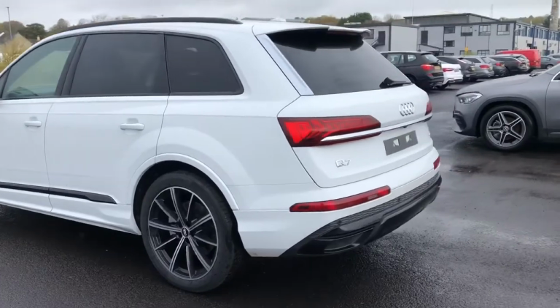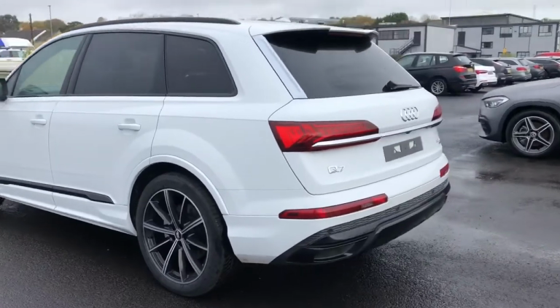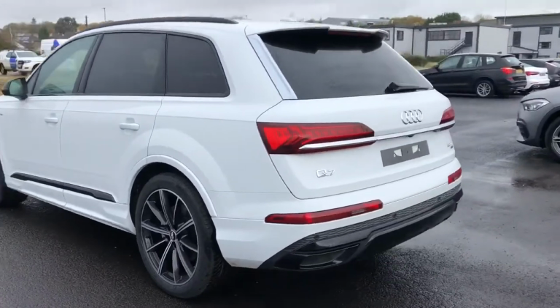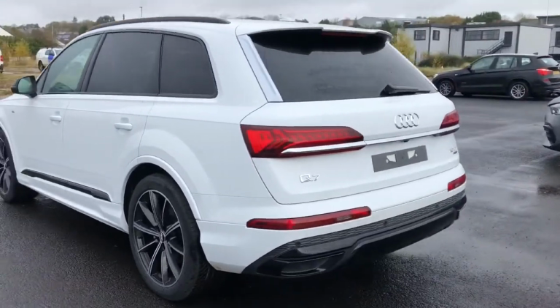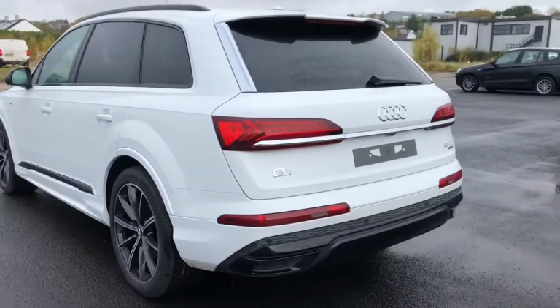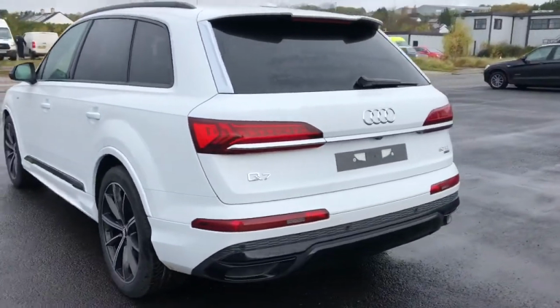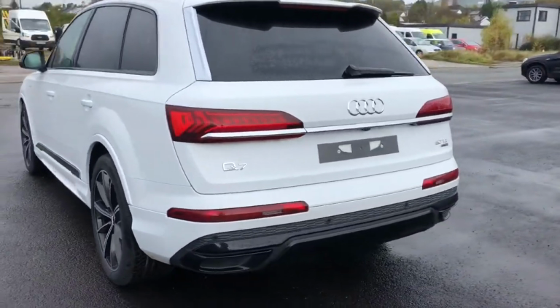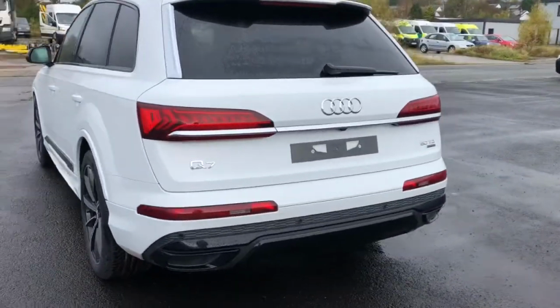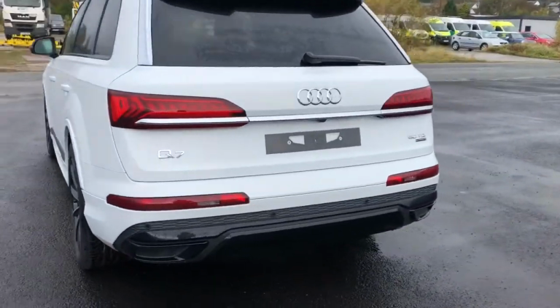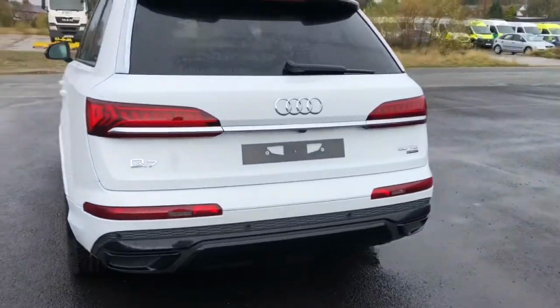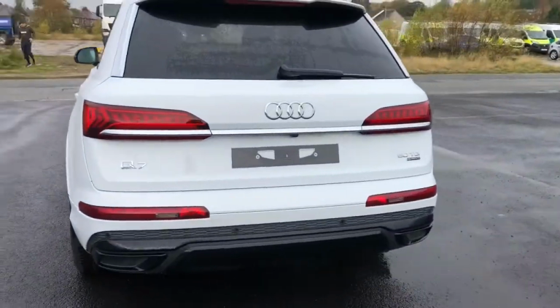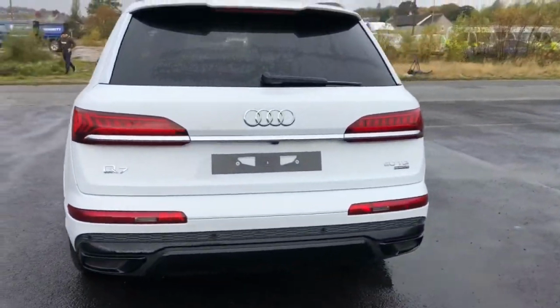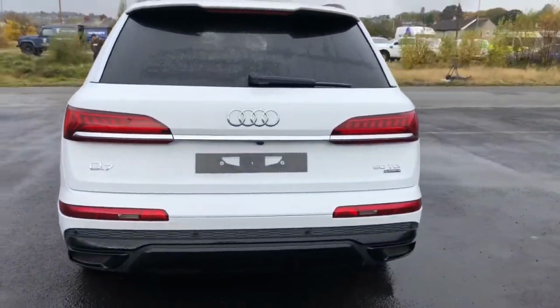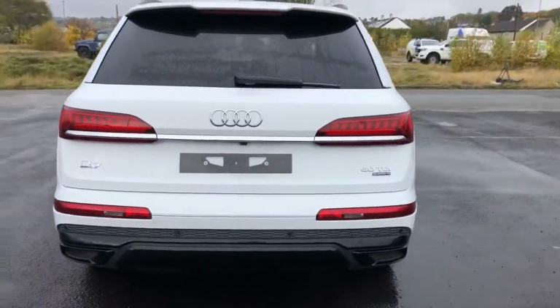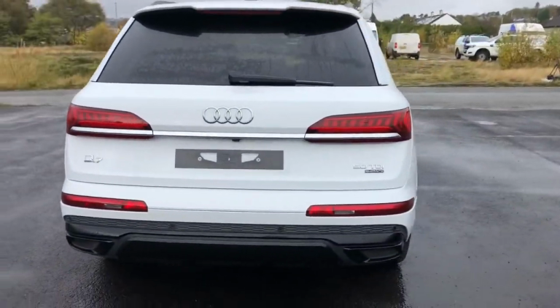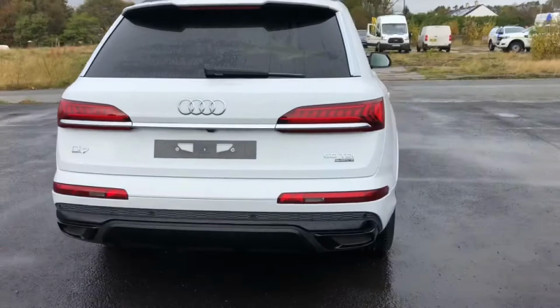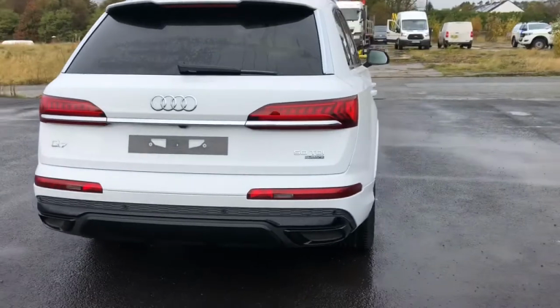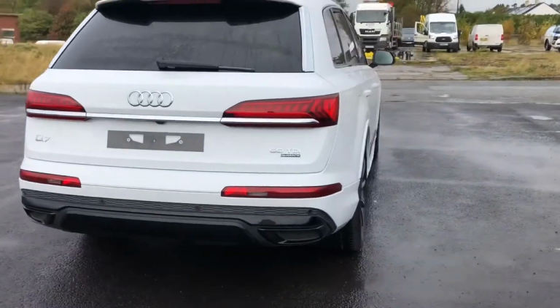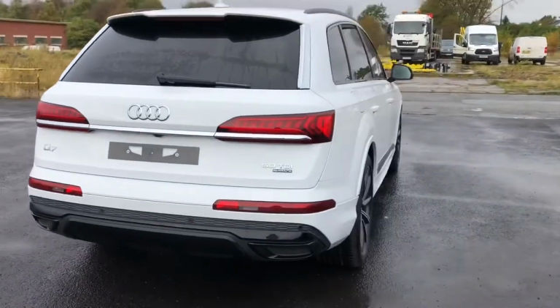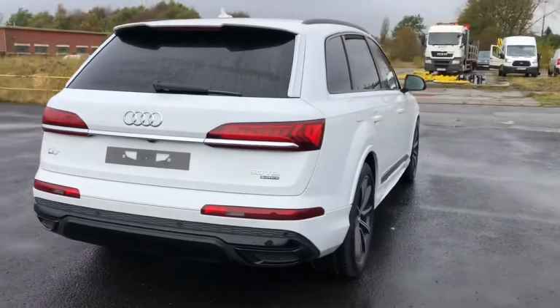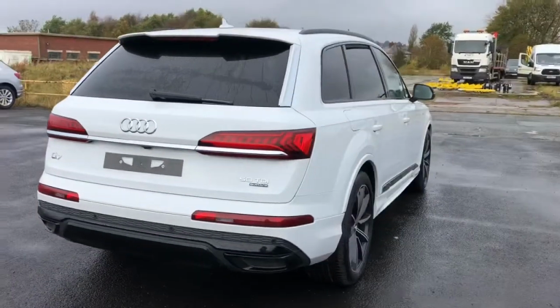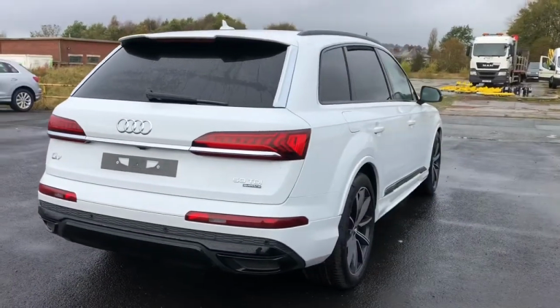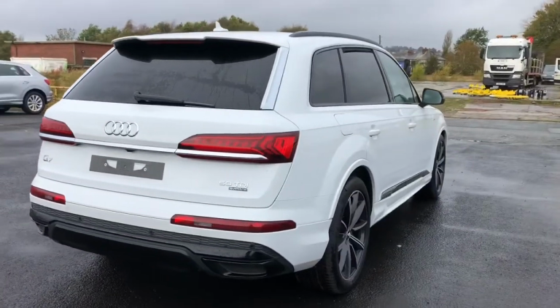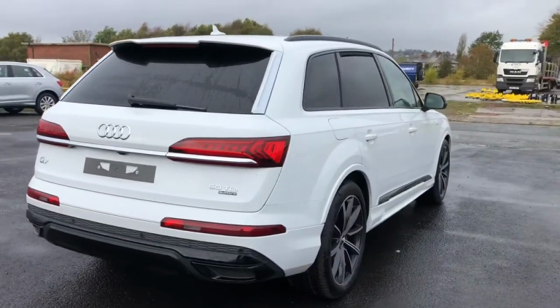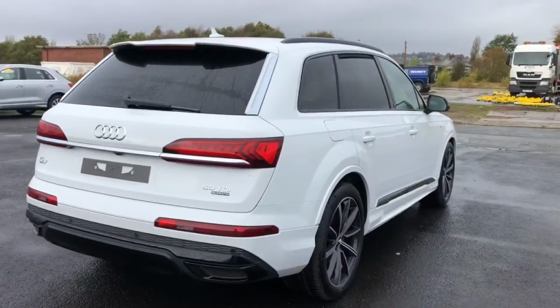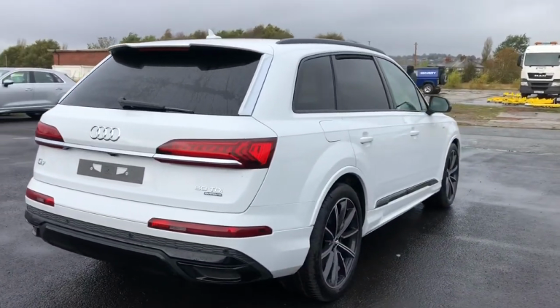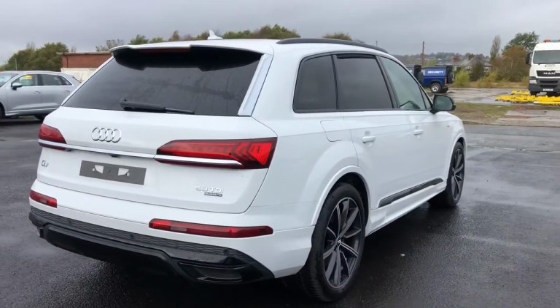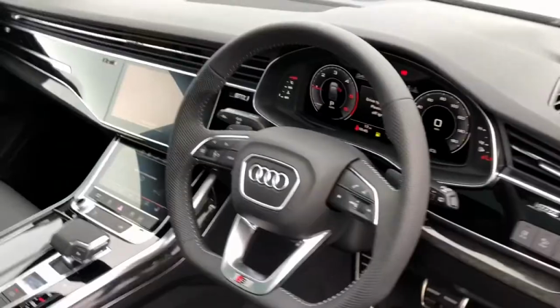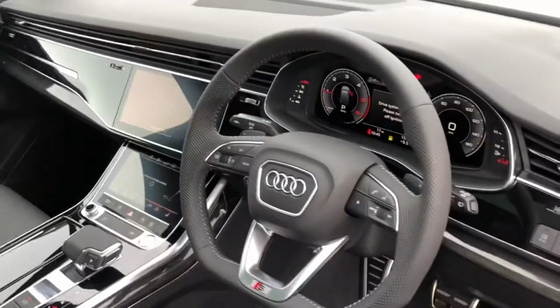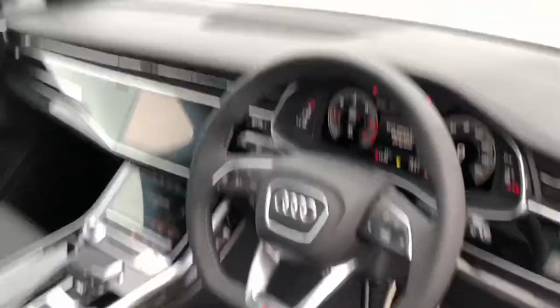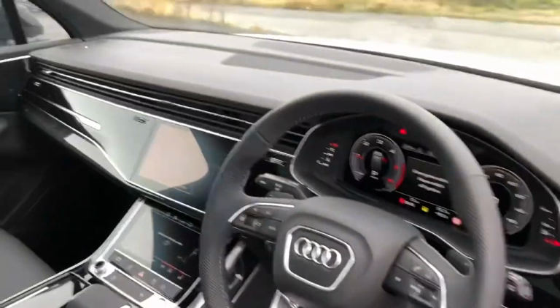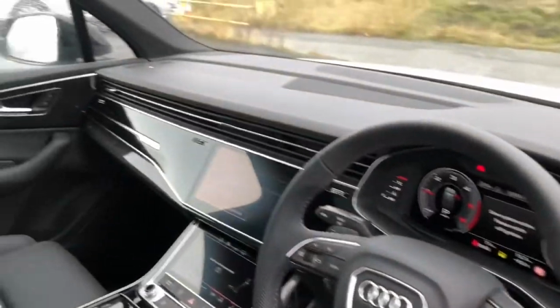We have the black styling package which includes privacy glass and the black roof rails, and it also comes with the S line roof spoiler. And we have a rear view camera in the back.